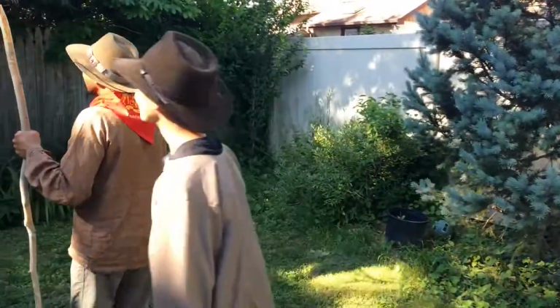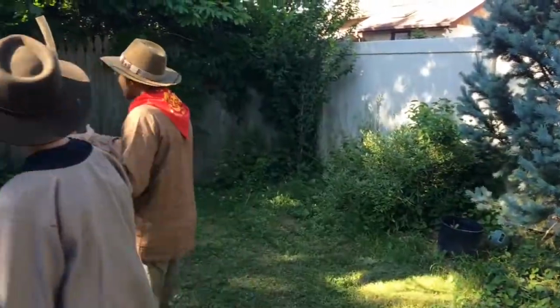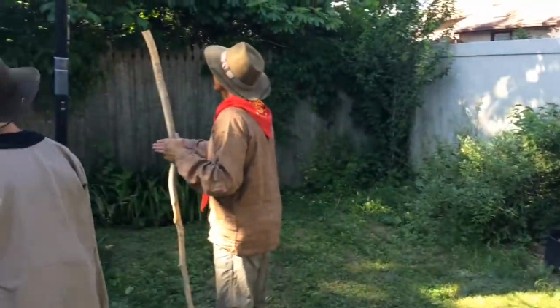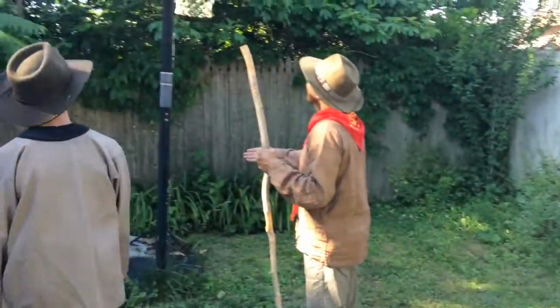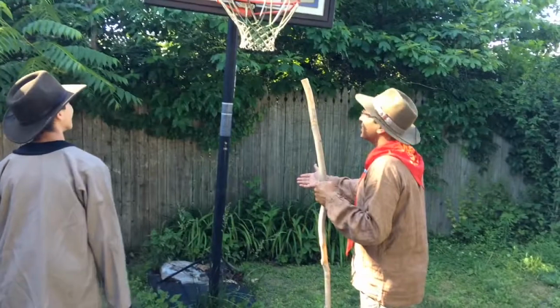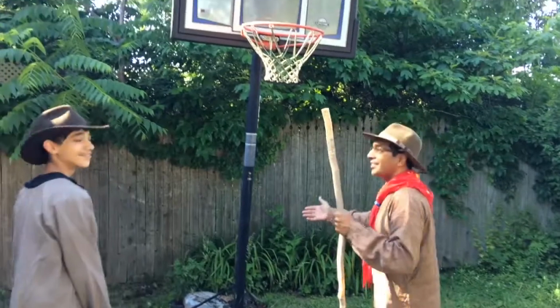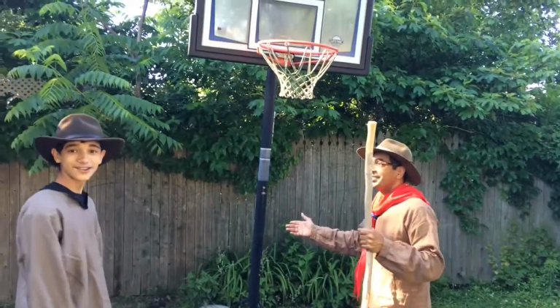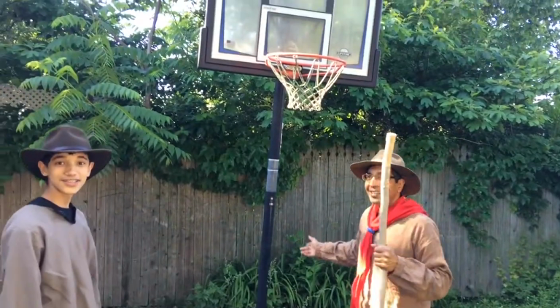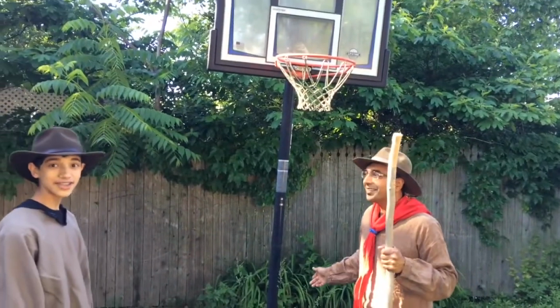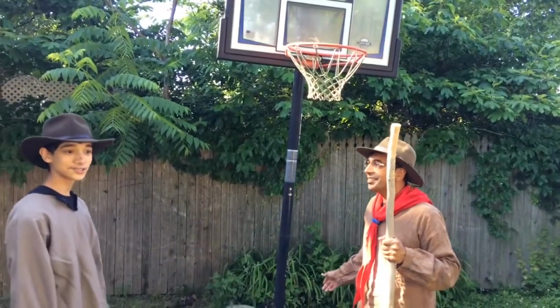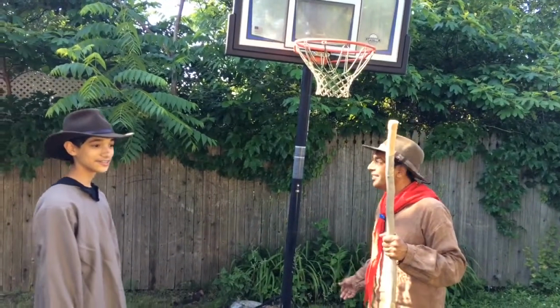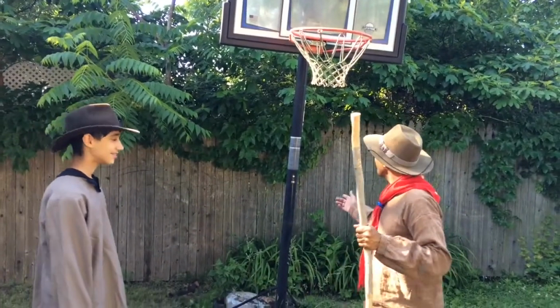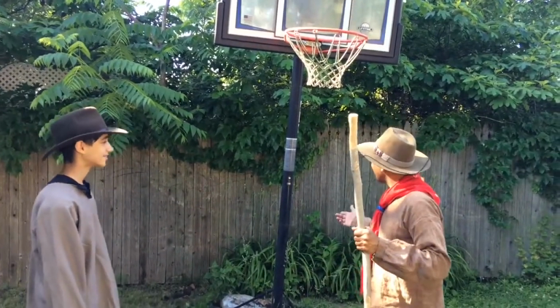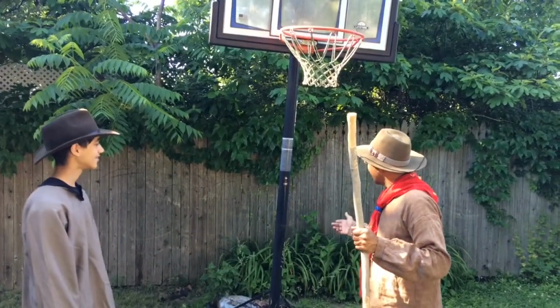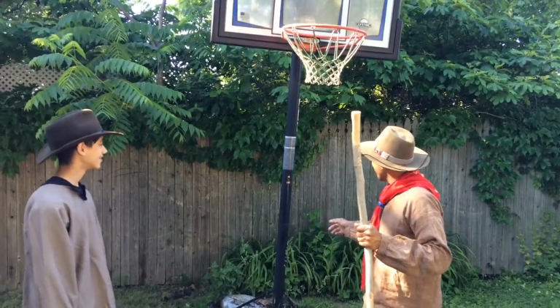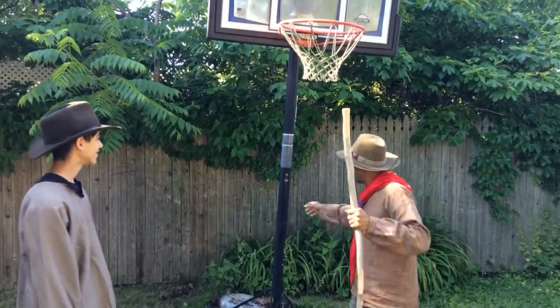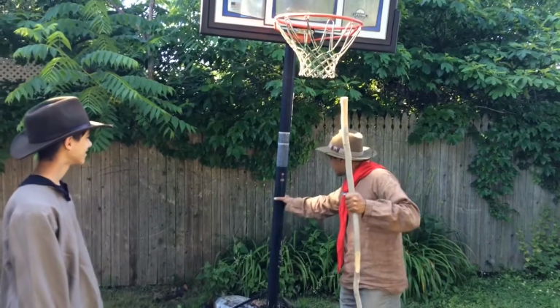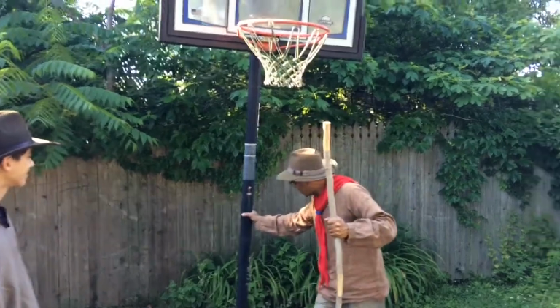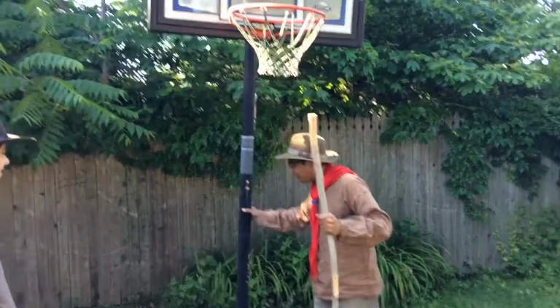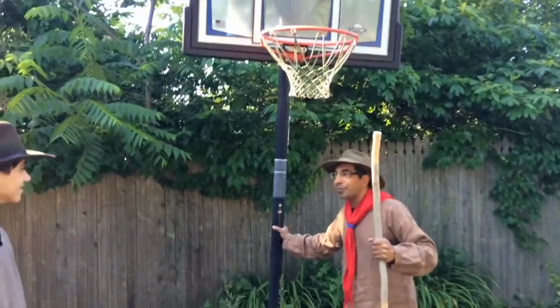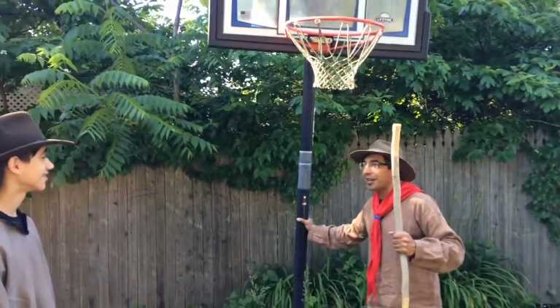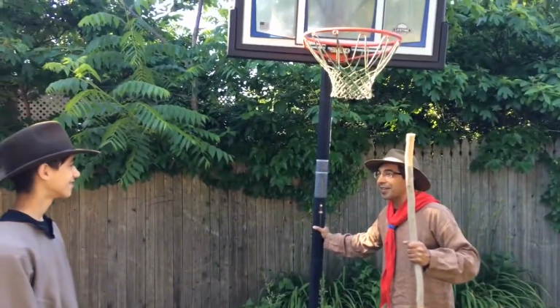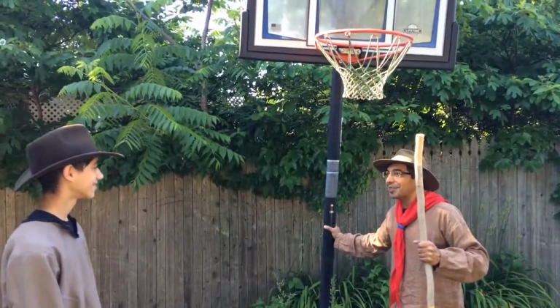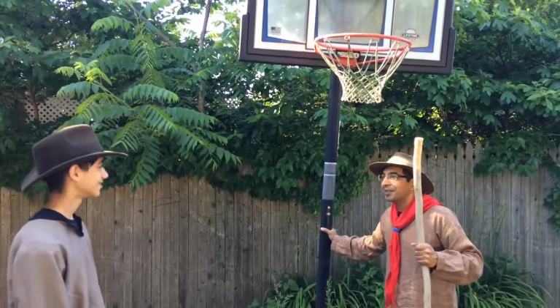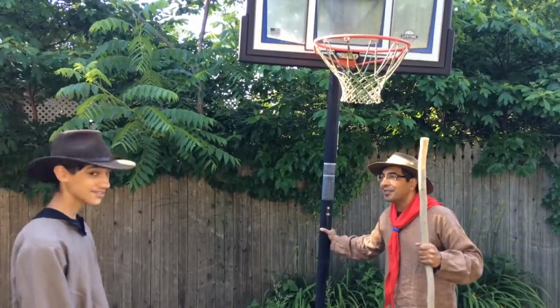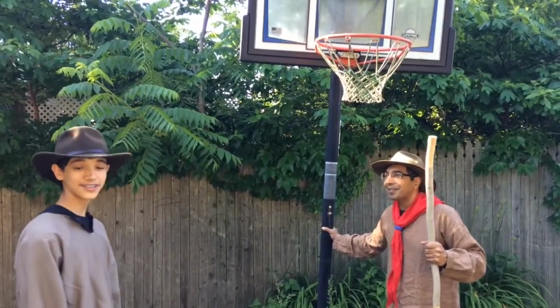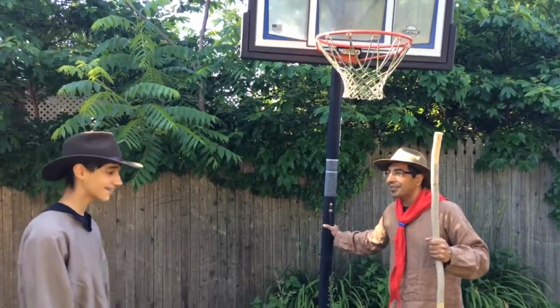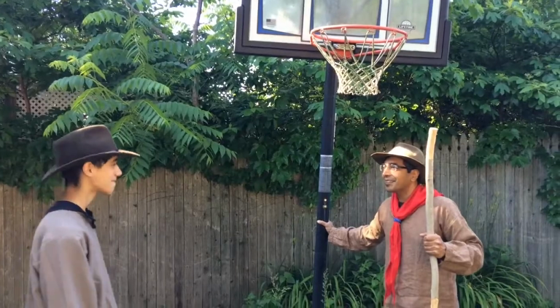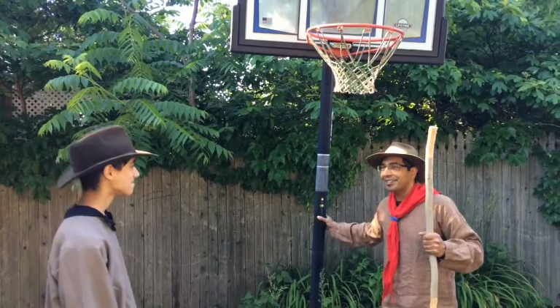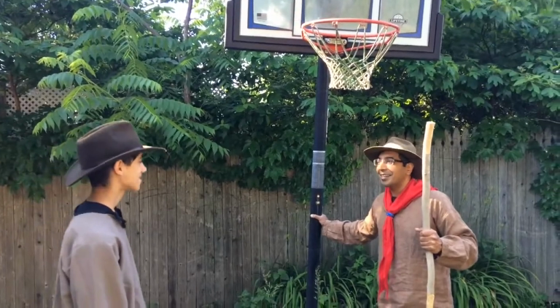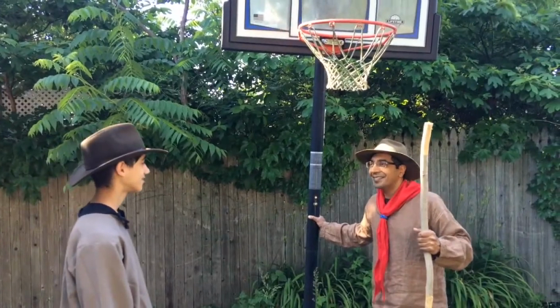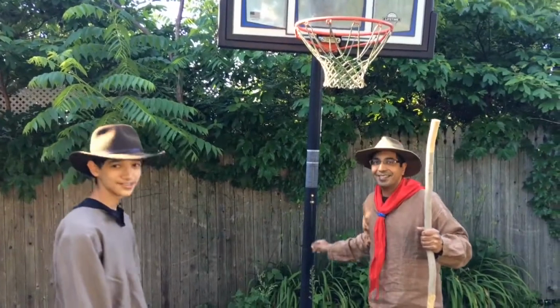Look at this tree. Wow. They call this the NBA tree. The NBA tree? Well, the NBA tree is really smooth. I think we could really tie a good knot on this one. Sounds good to me. Okay, let's get ready. Let's do it.